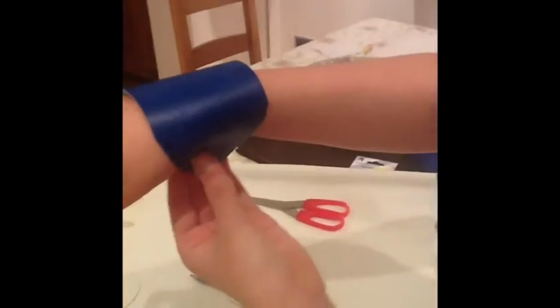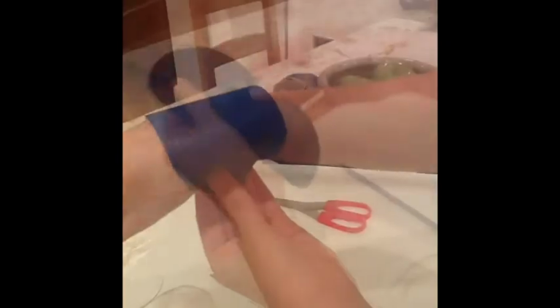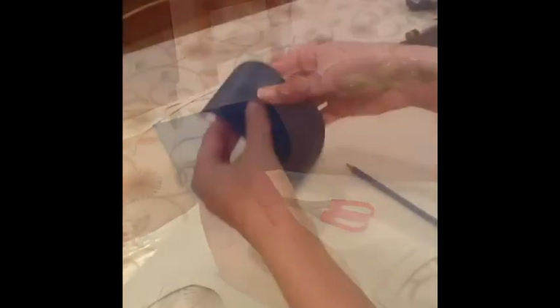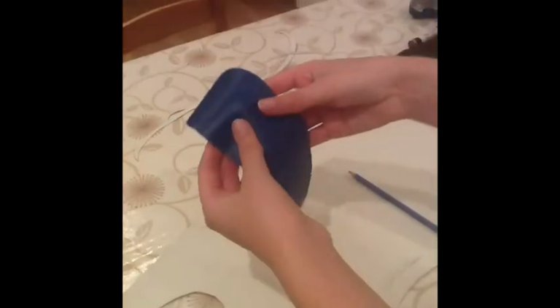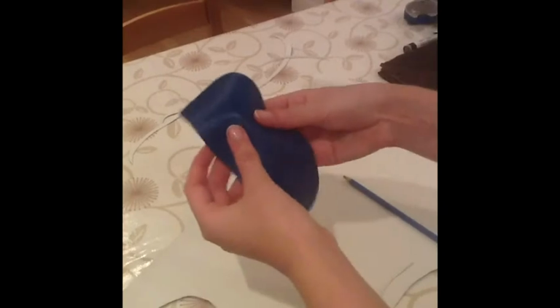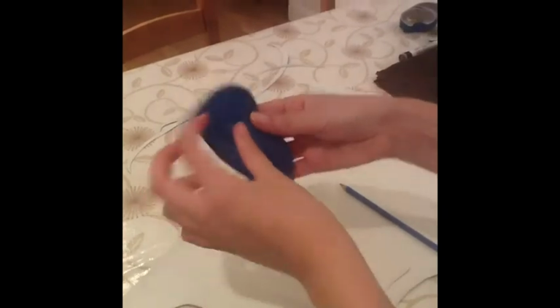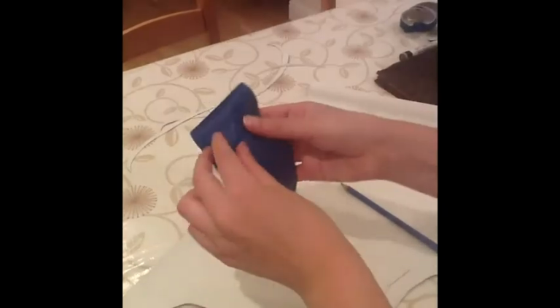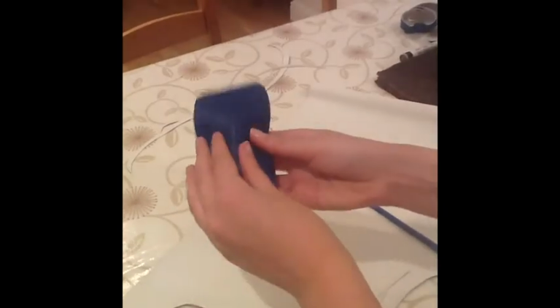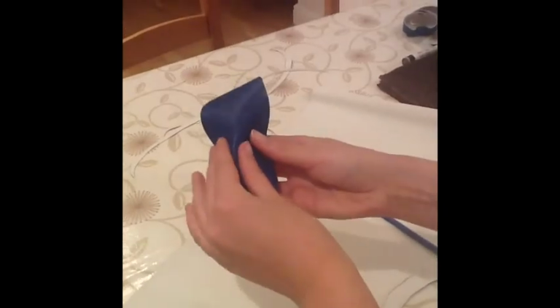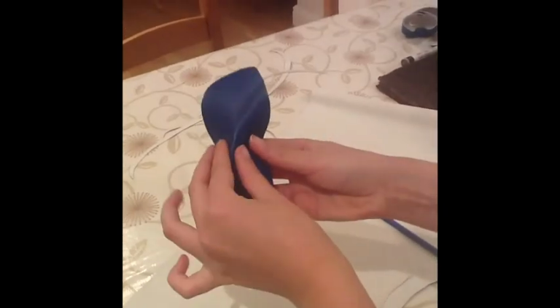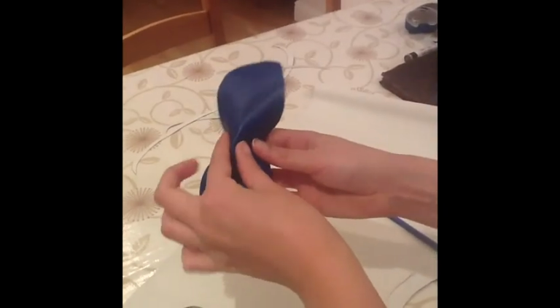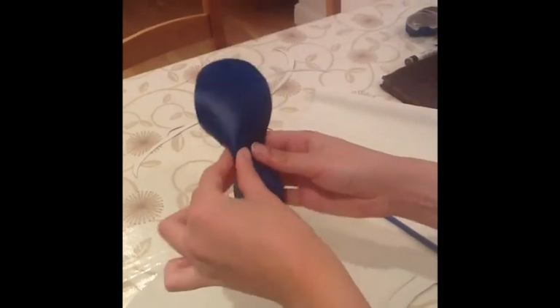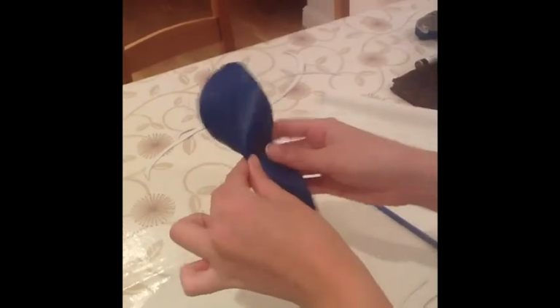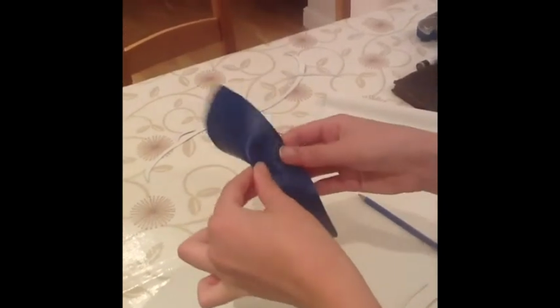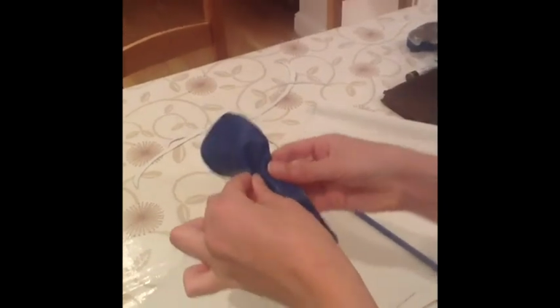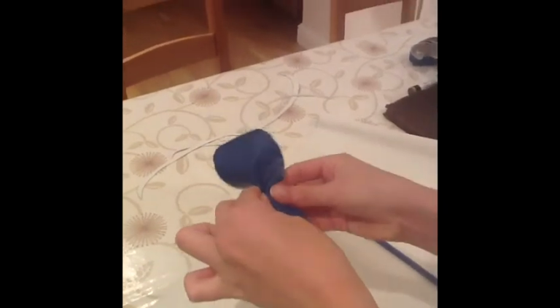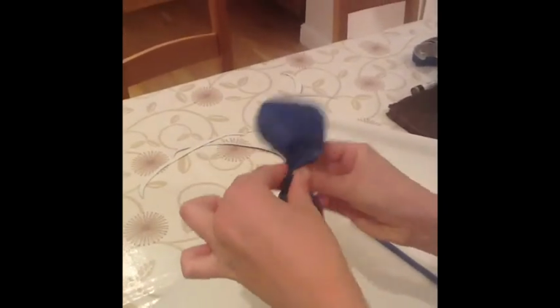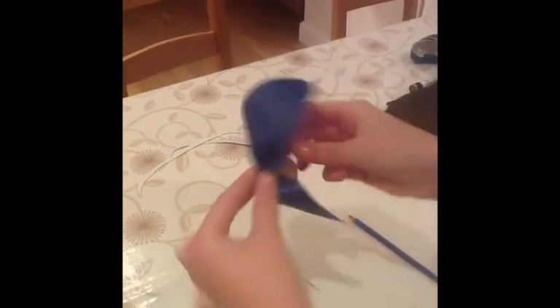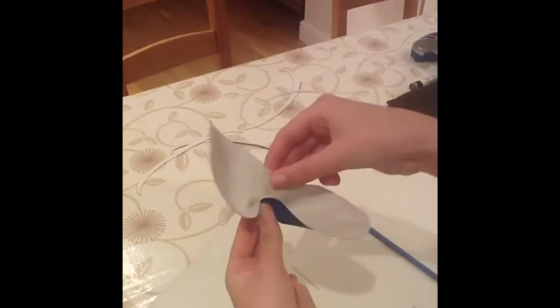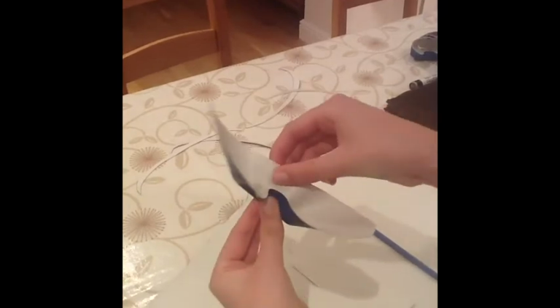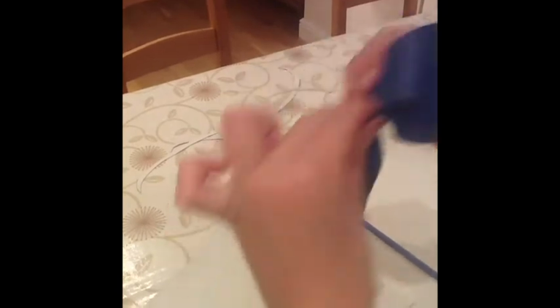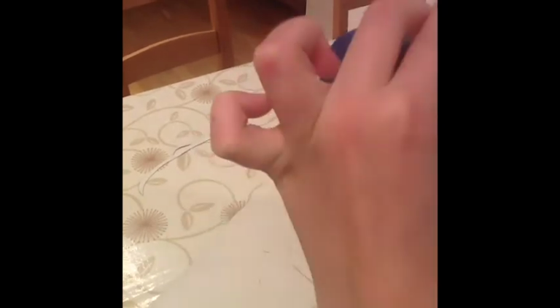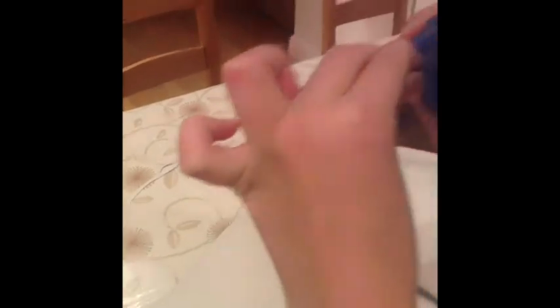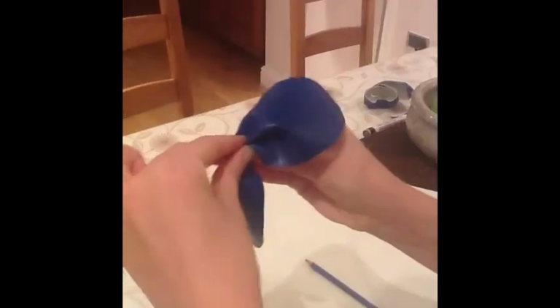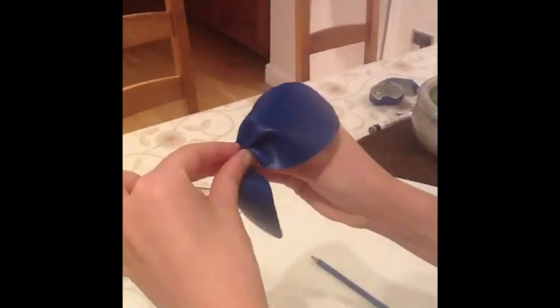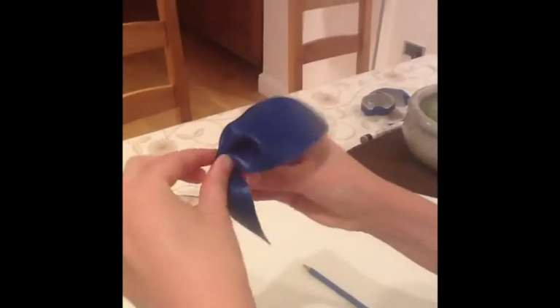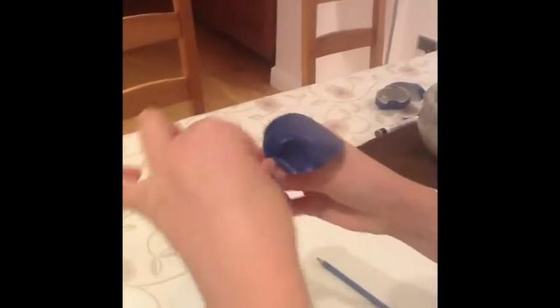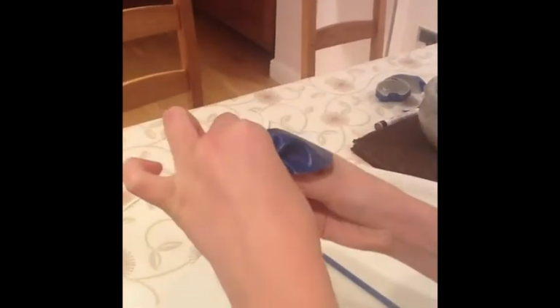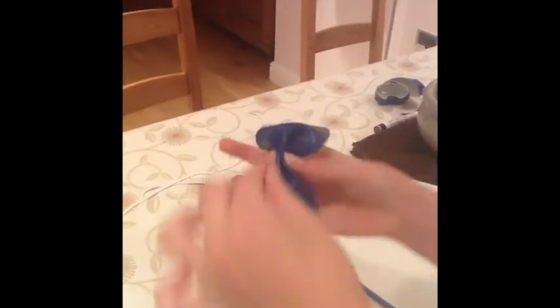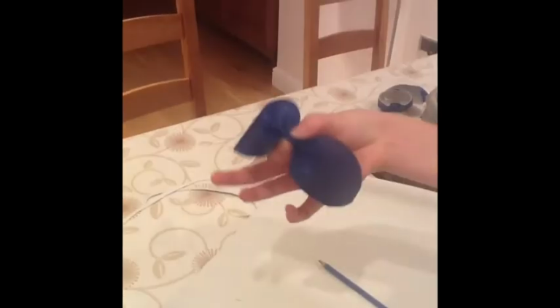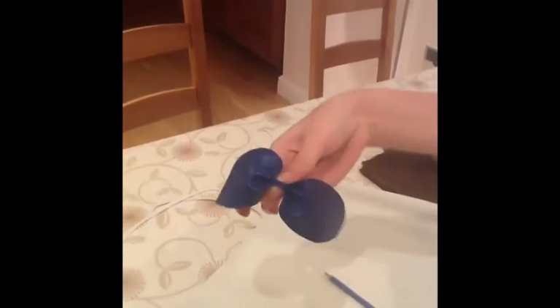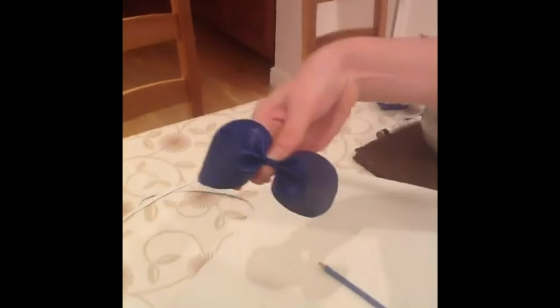Now you make your bow — you raise it in the middle and then you fold it twice there and twice on the other side. And that's your bow.